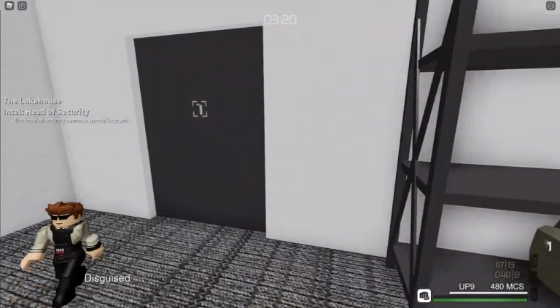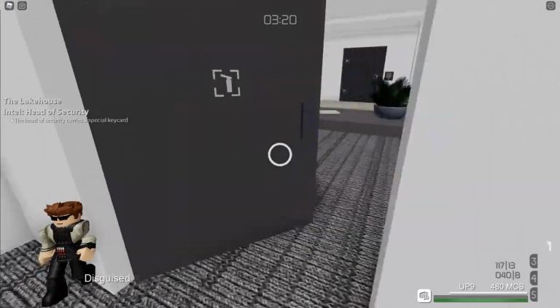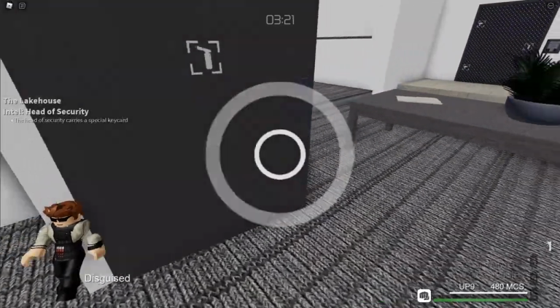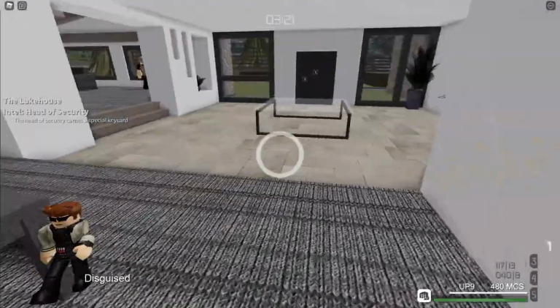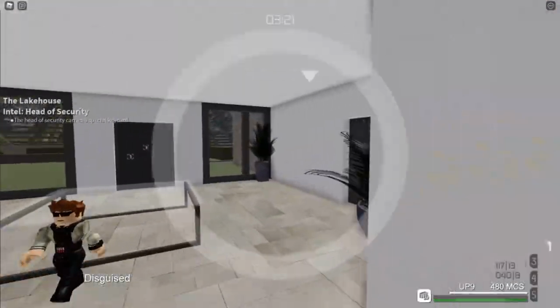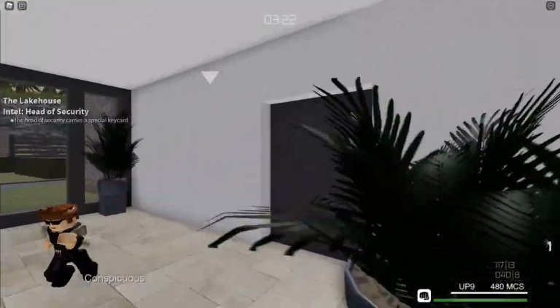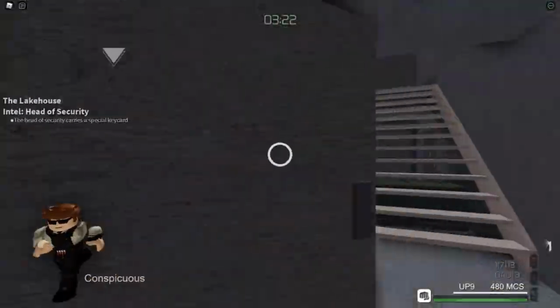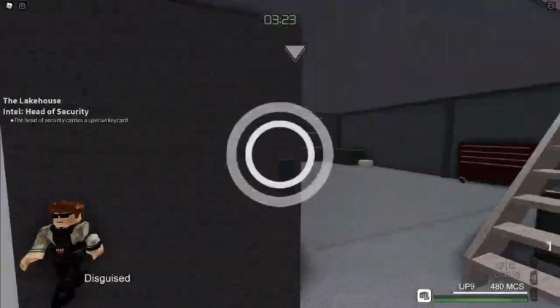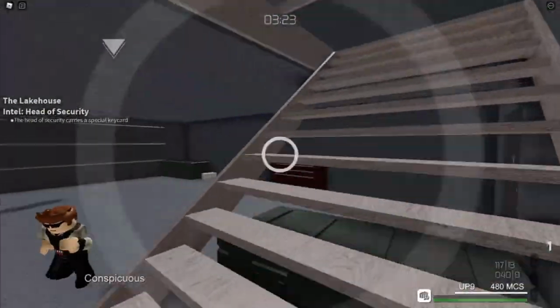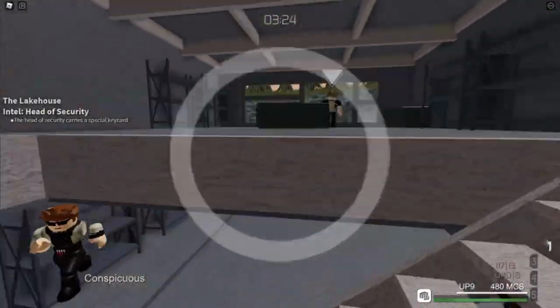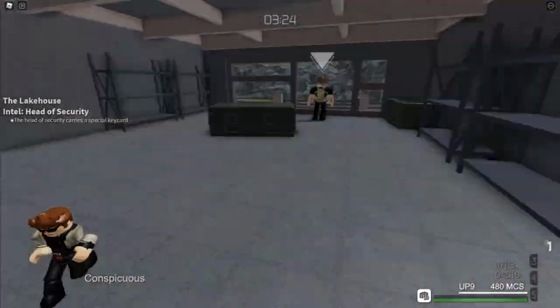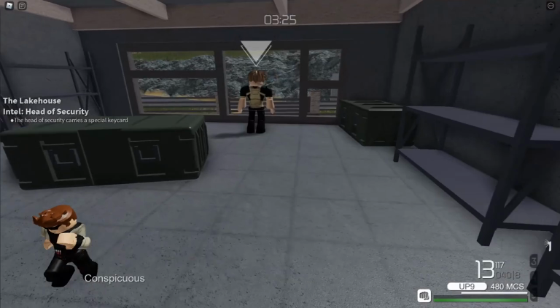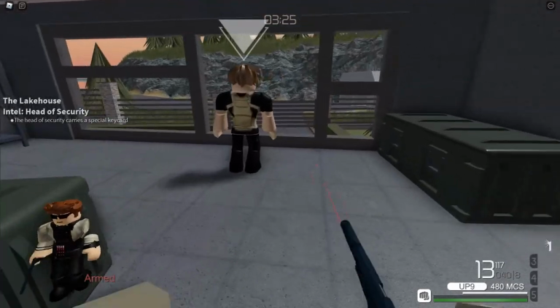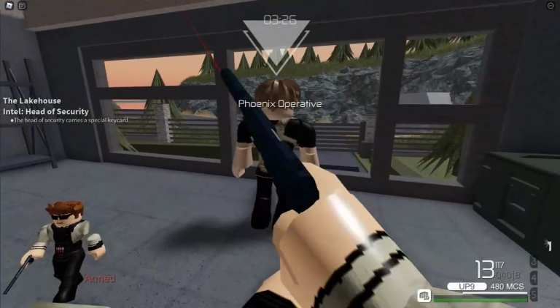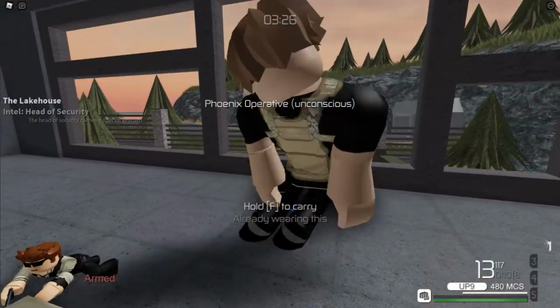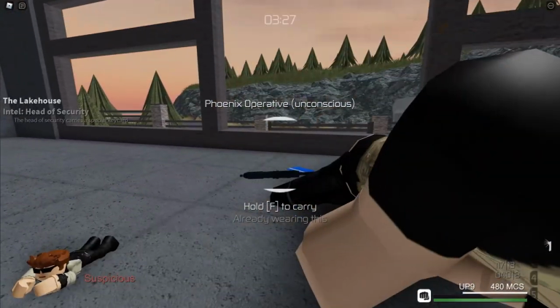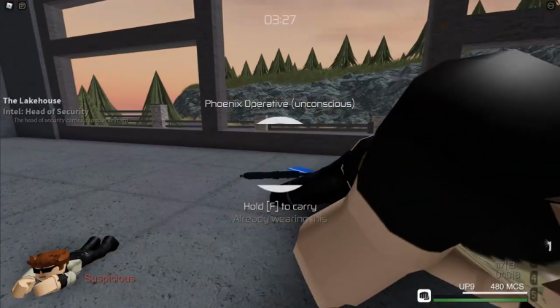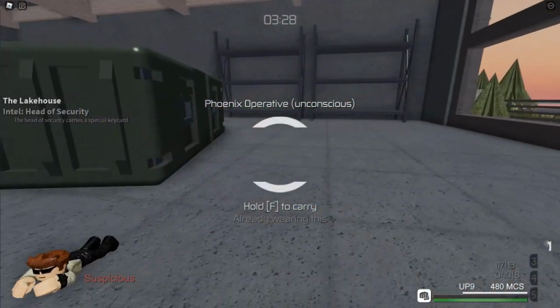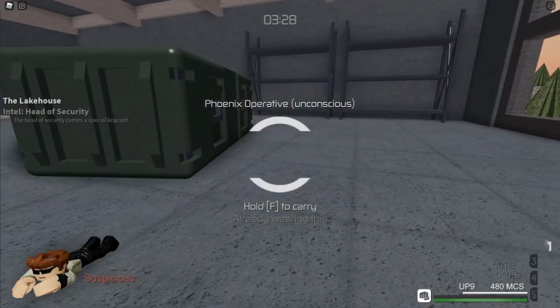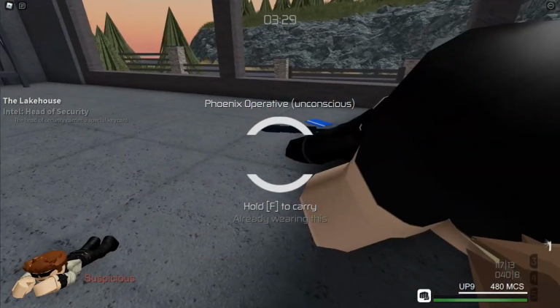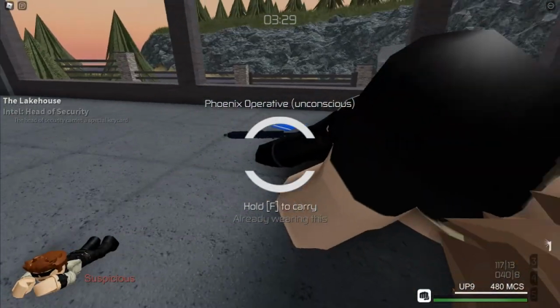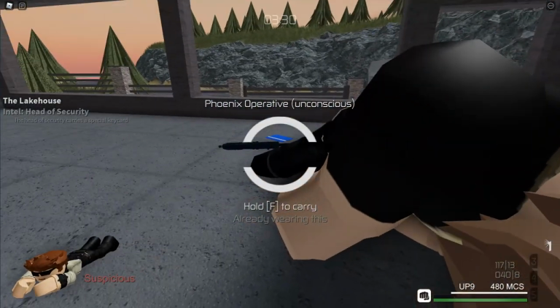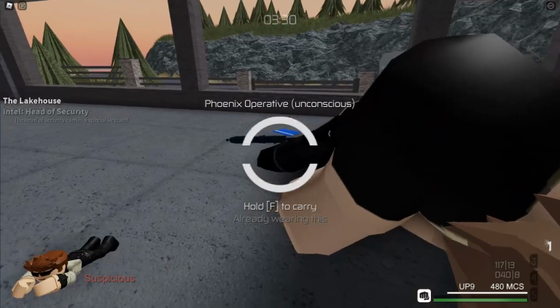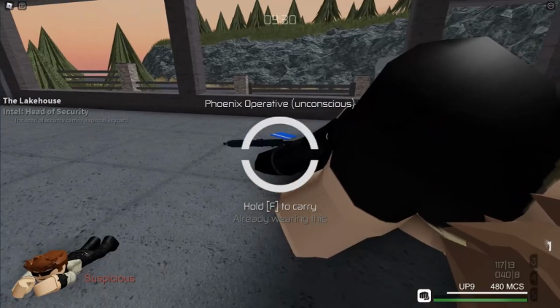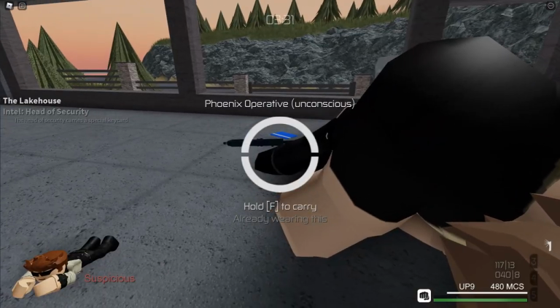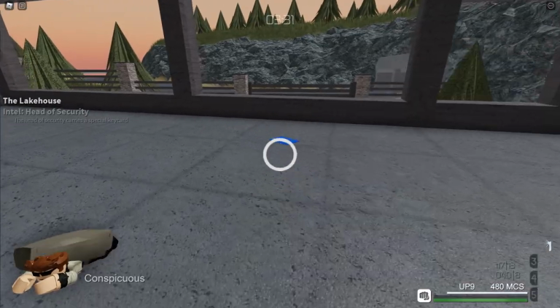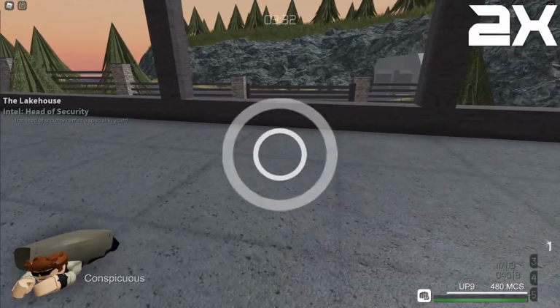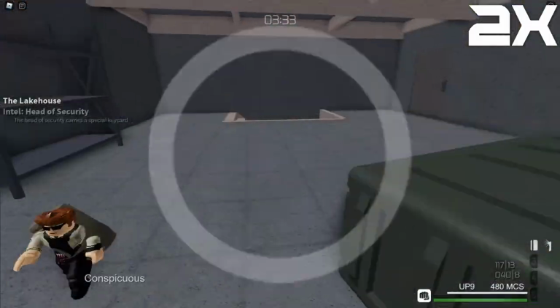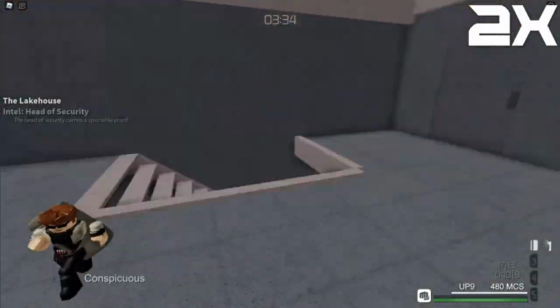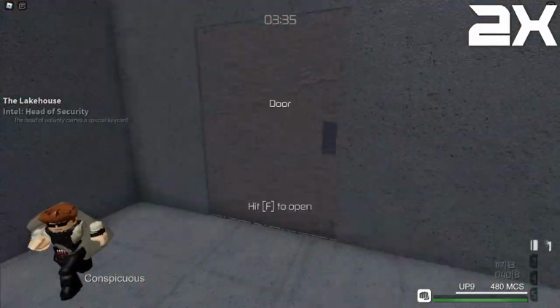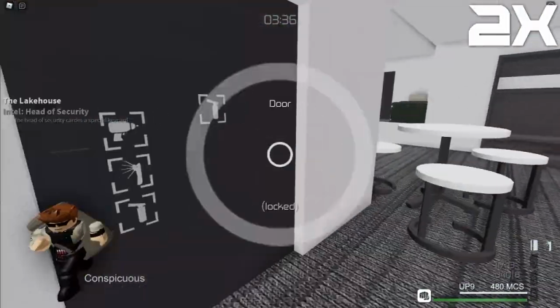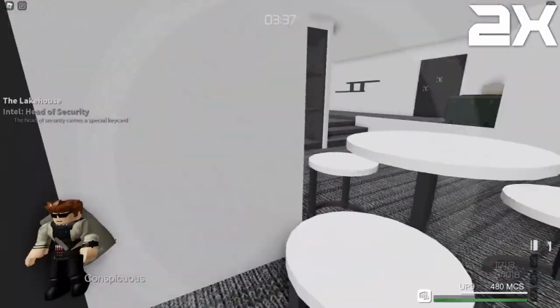You can't just knock them out in the open or else other NPCs will see the body. Wait for them to get to a spot that's in a closed room and where their body won't be visible from the outside. Bag the body and hide it somewhere safe.